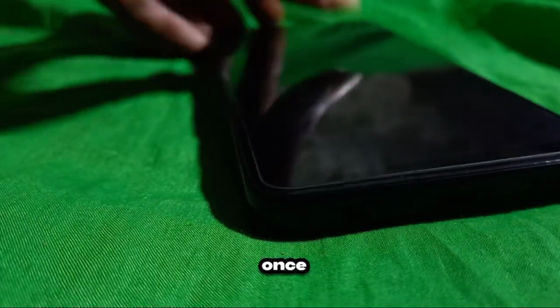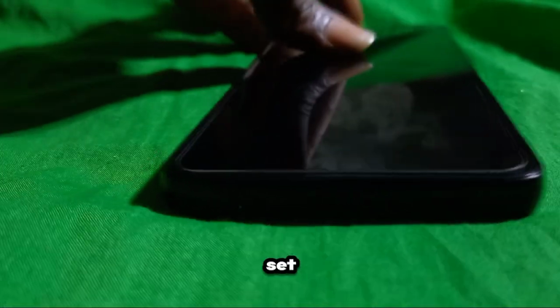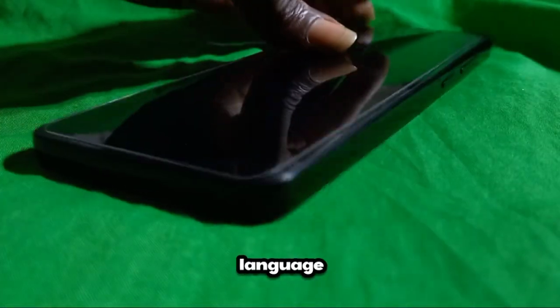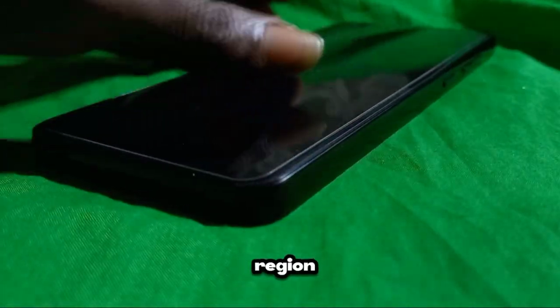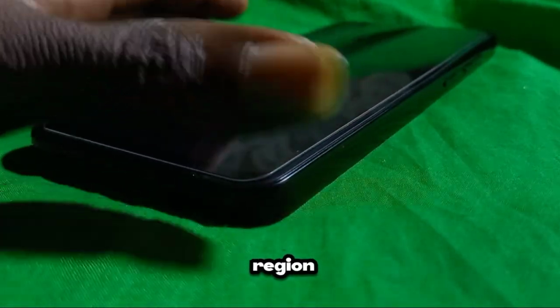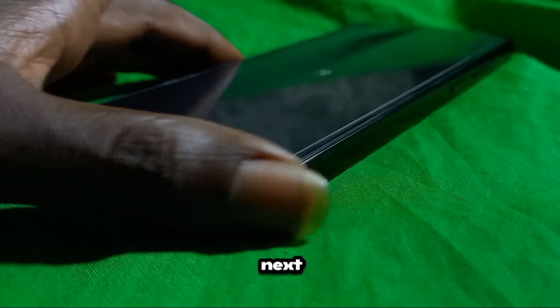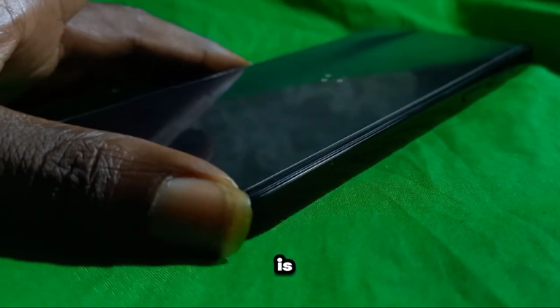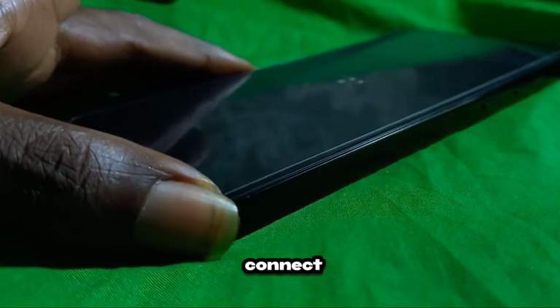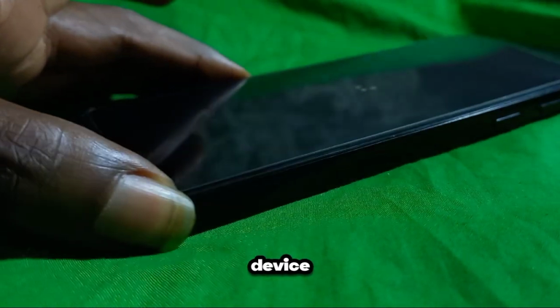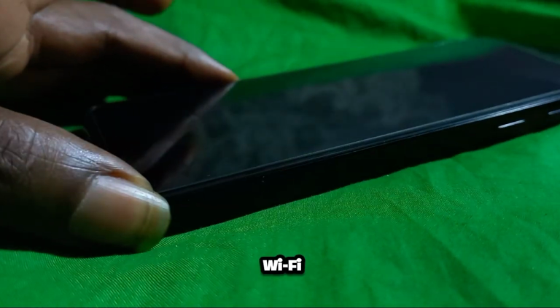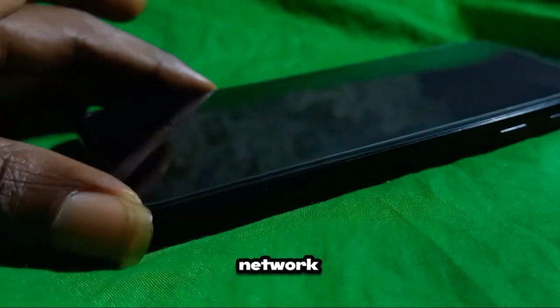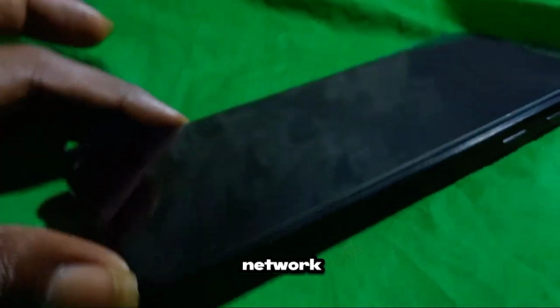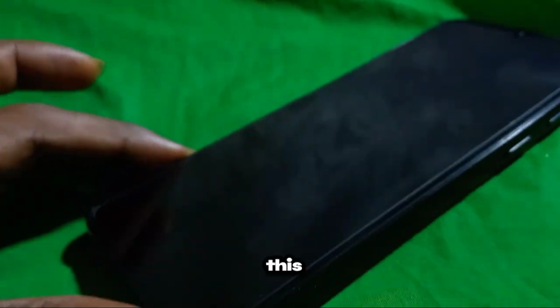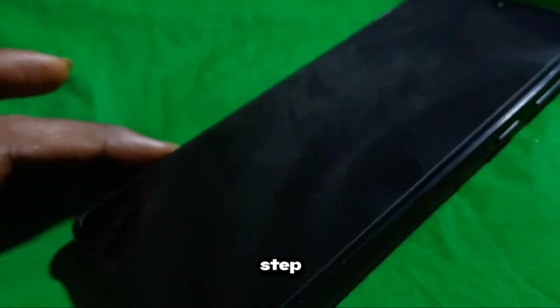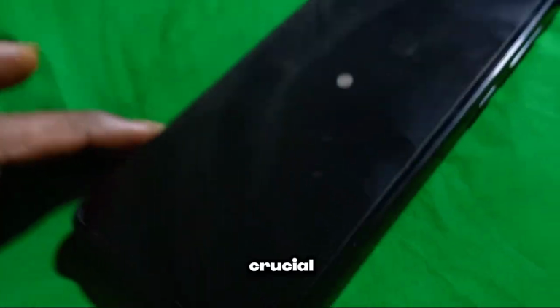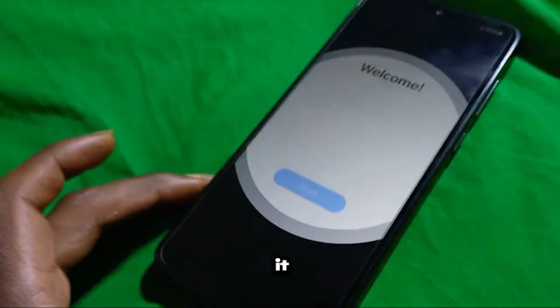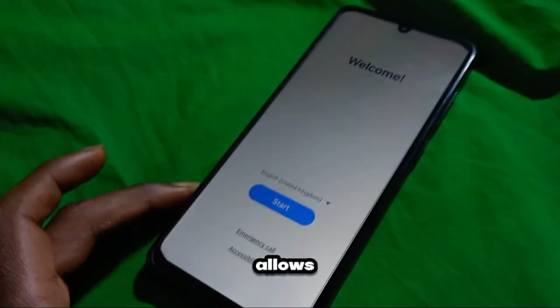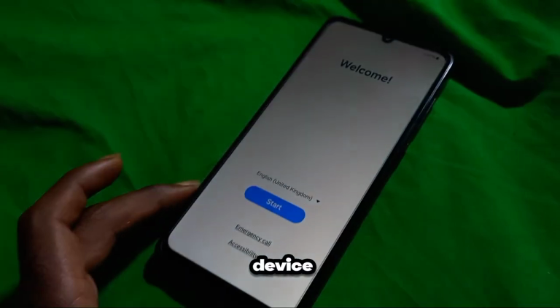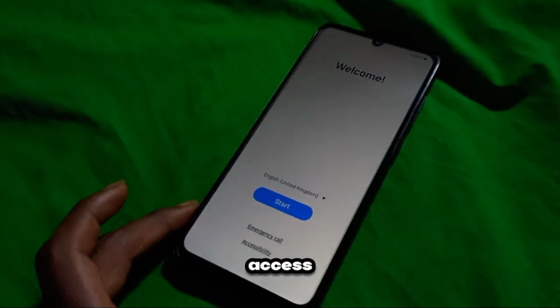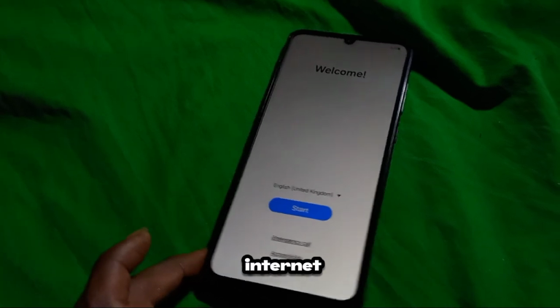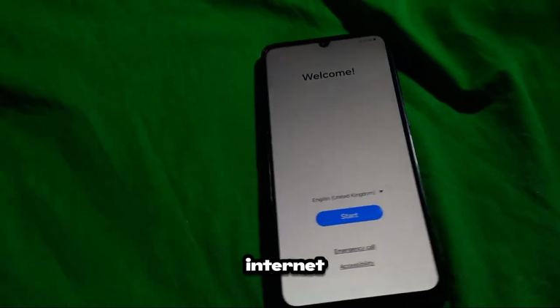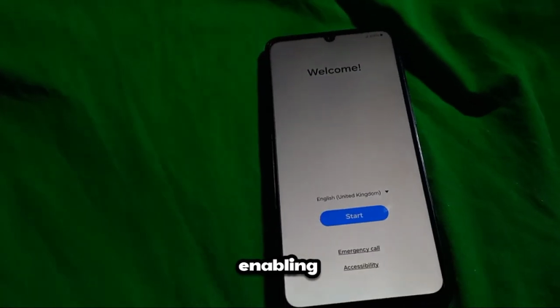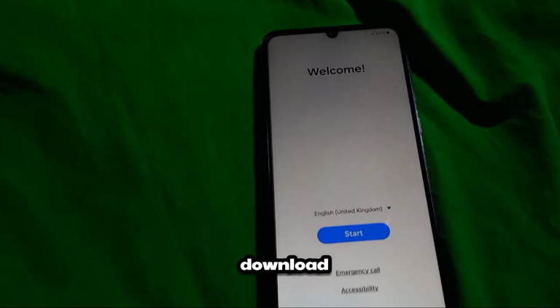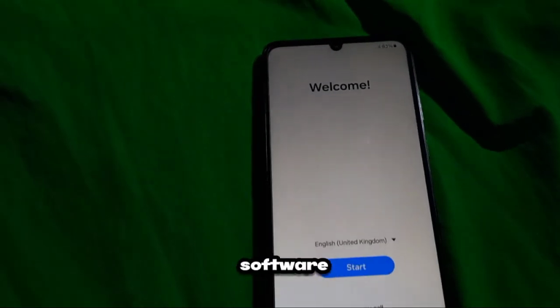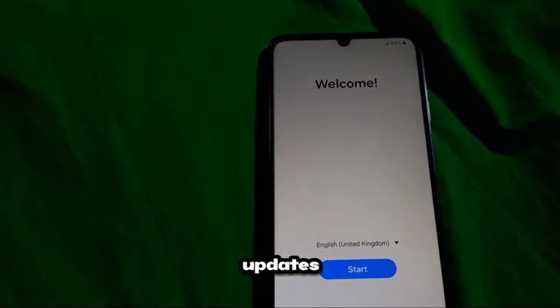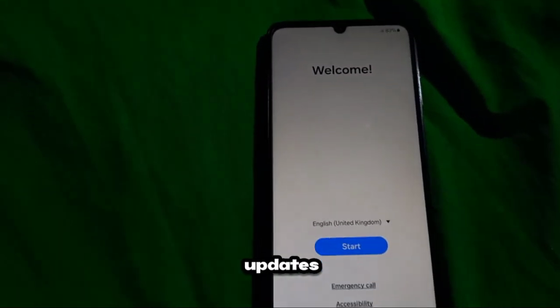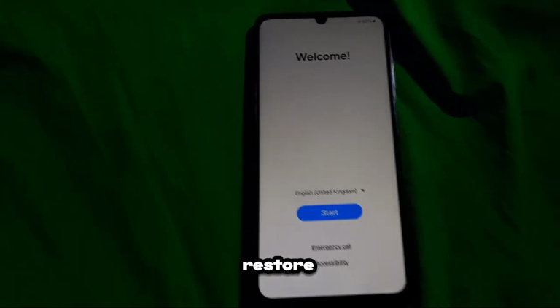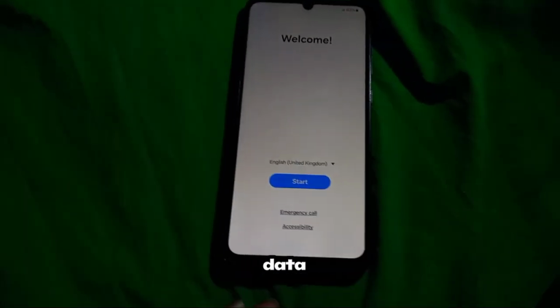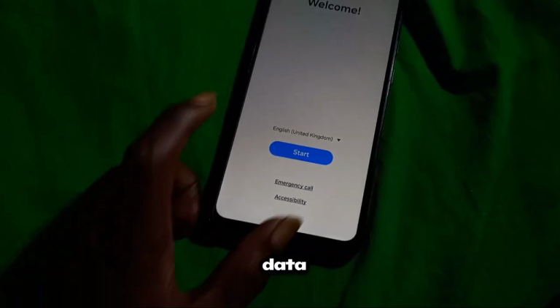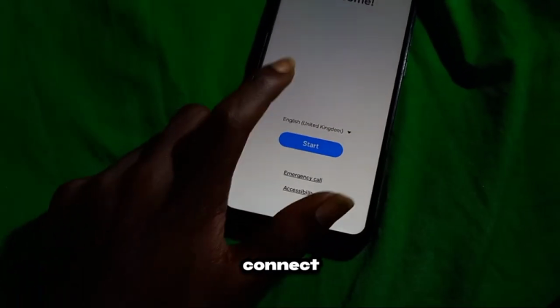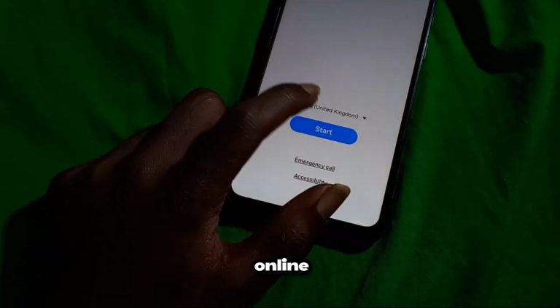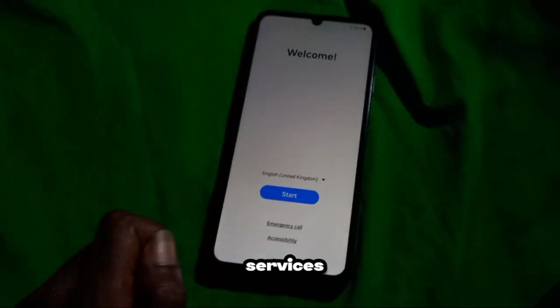Once you've set your language and region, the next step is to connect your device to a Wi-Fi network. This step is crucial because it allows your device to access the internet, enabling it to download software updates, restore data, and connect to online services.